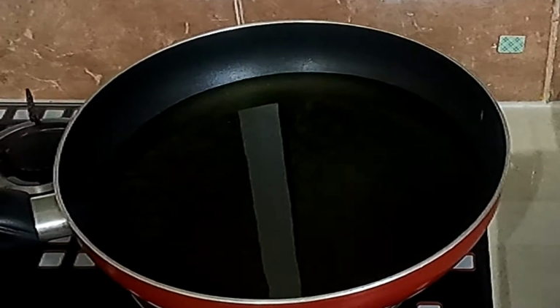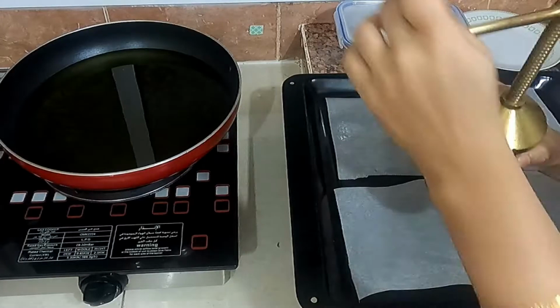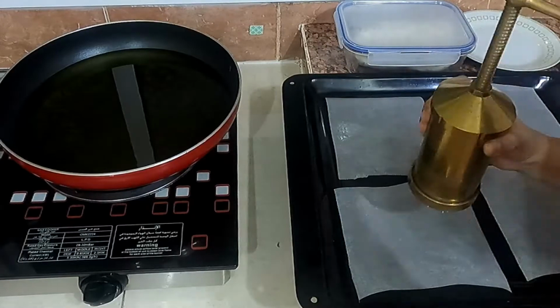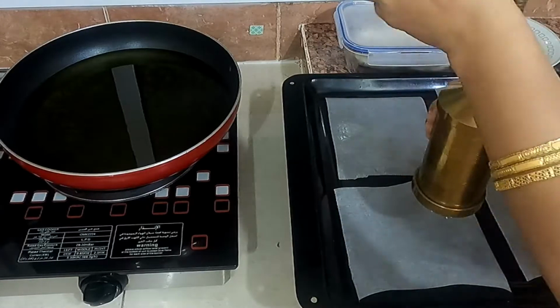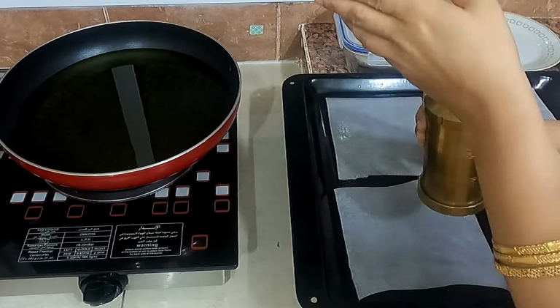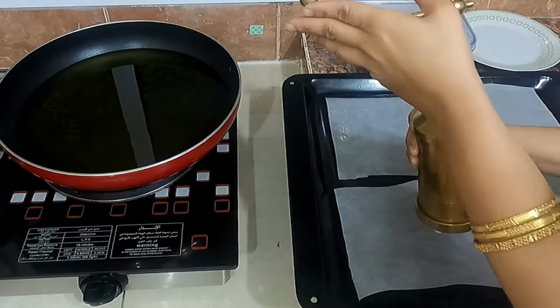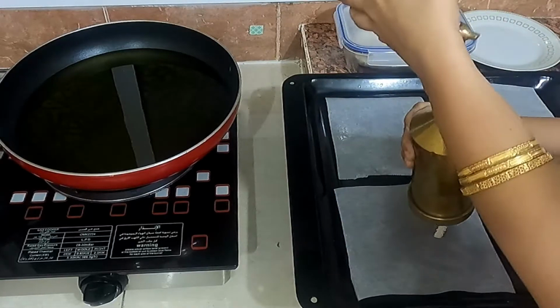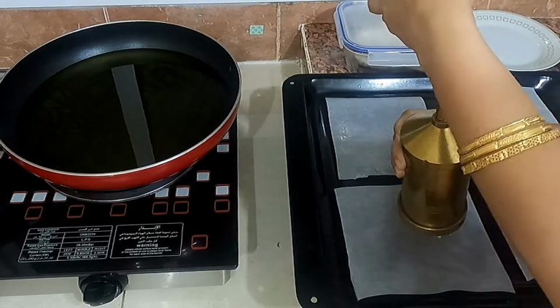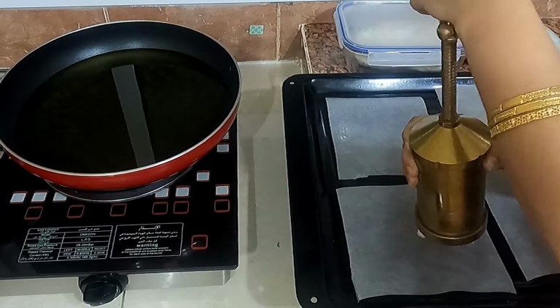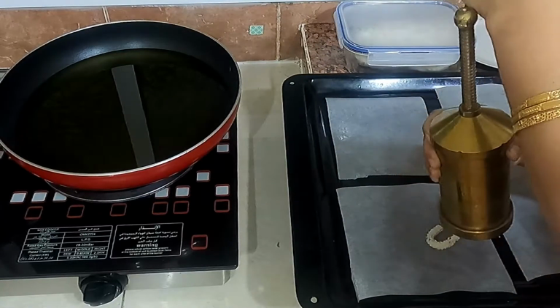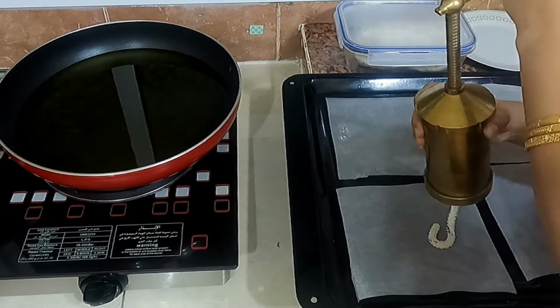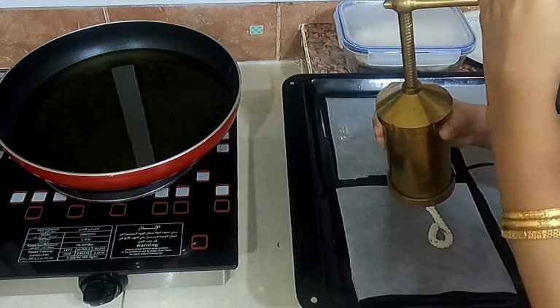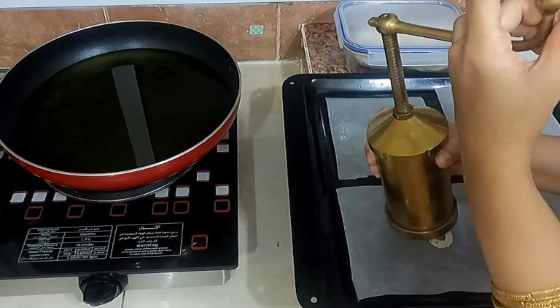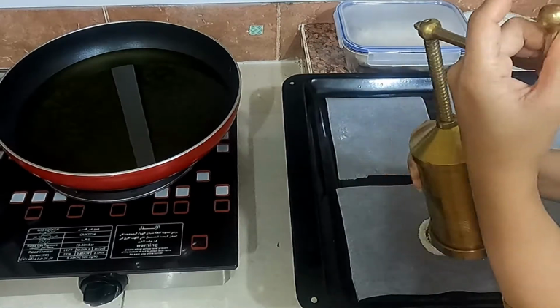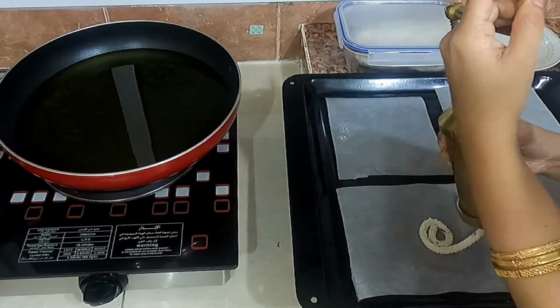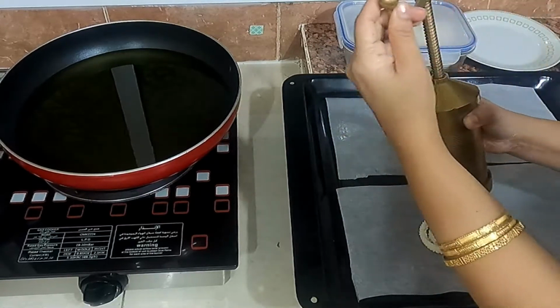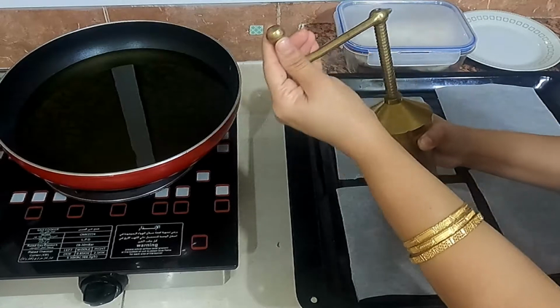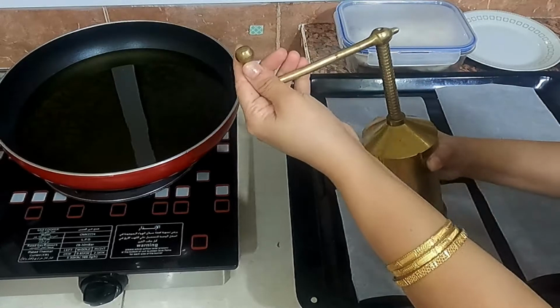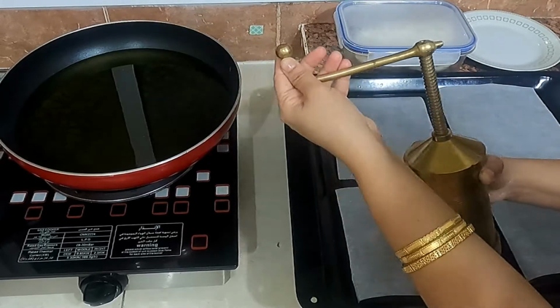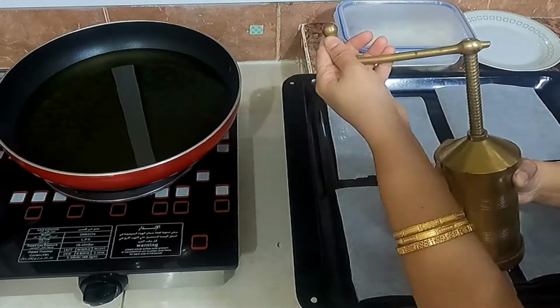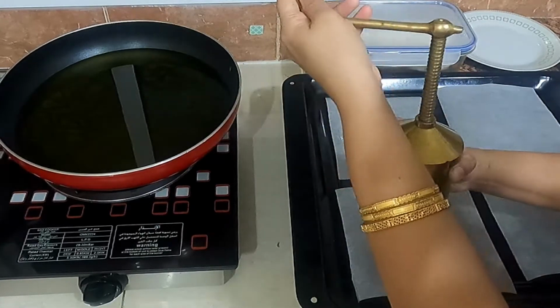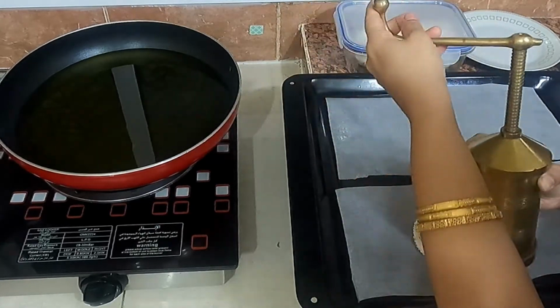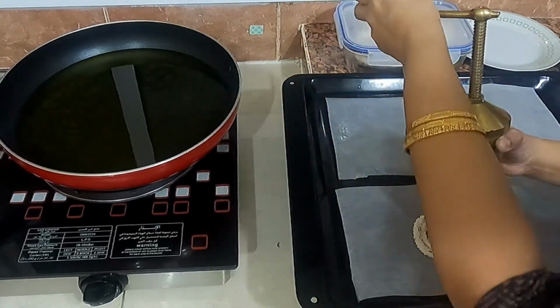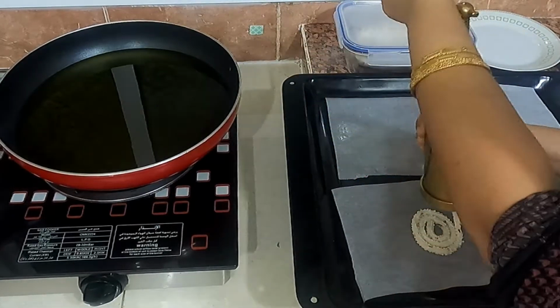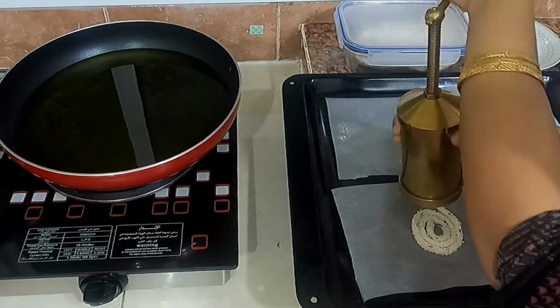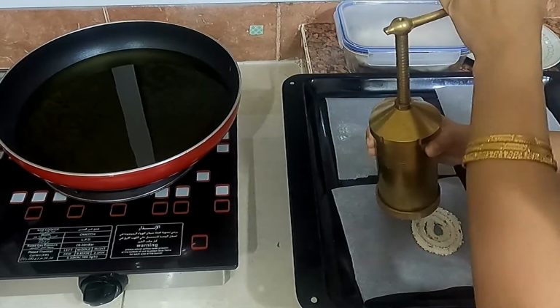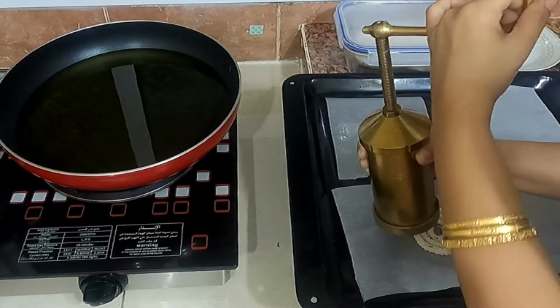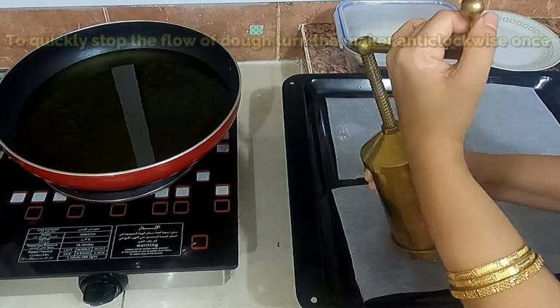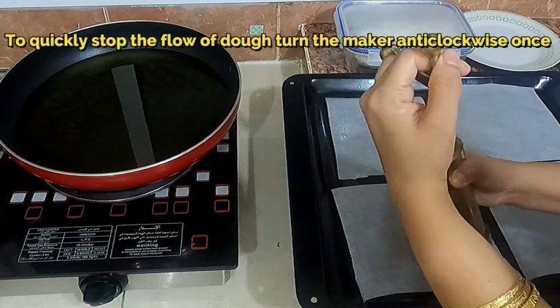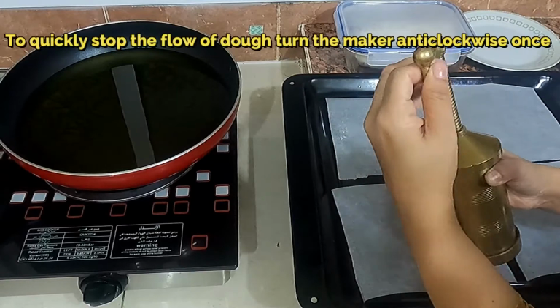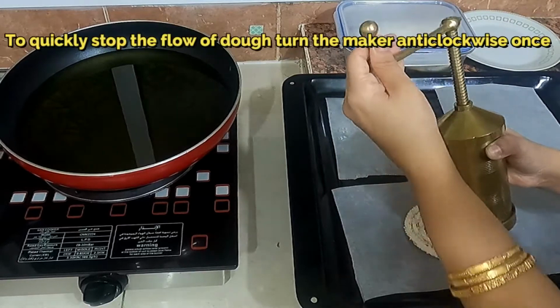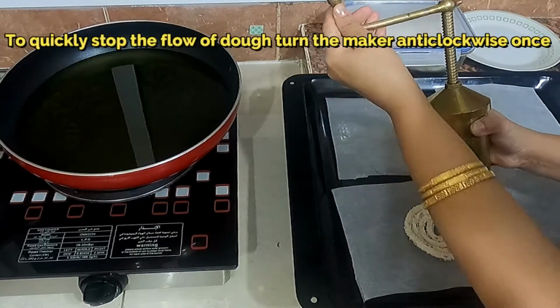Keep some wax paper sheets, aluminium foil, newspaper, or any steel plate ready to make the shape of the murukku. Press gently to make concentric circles from the center outward.